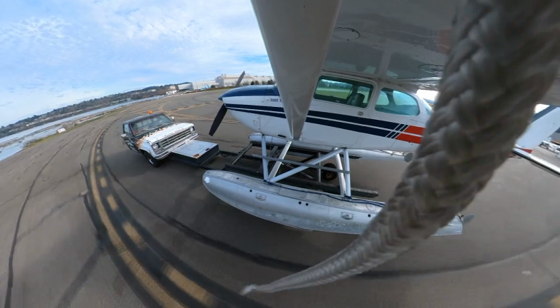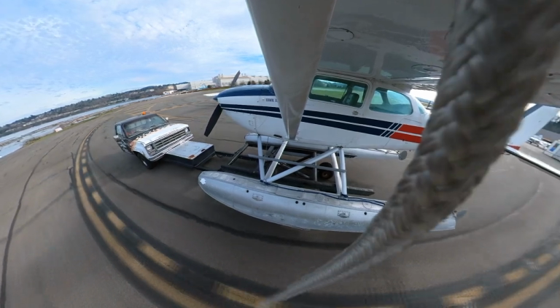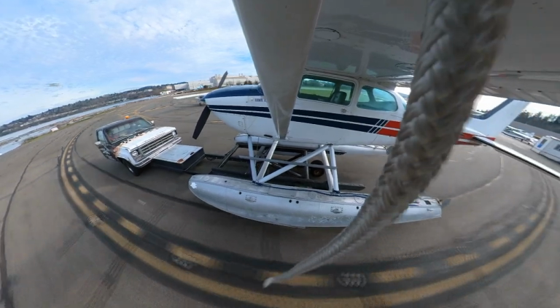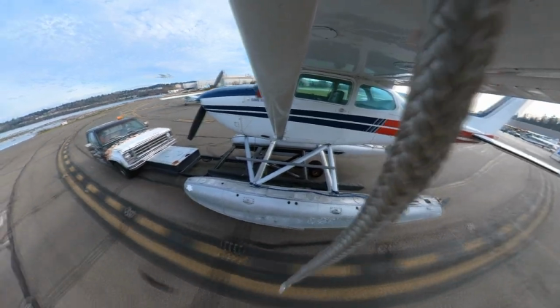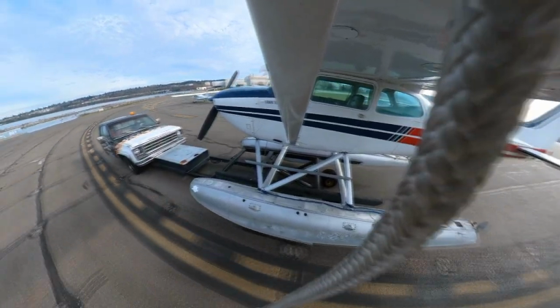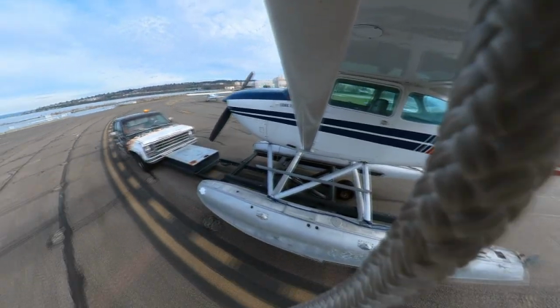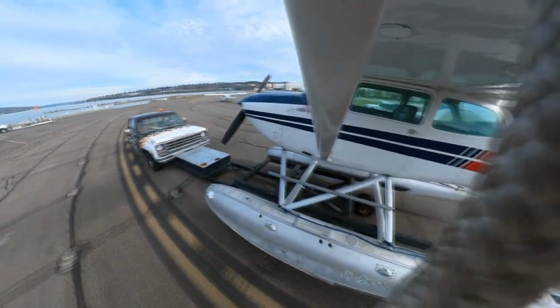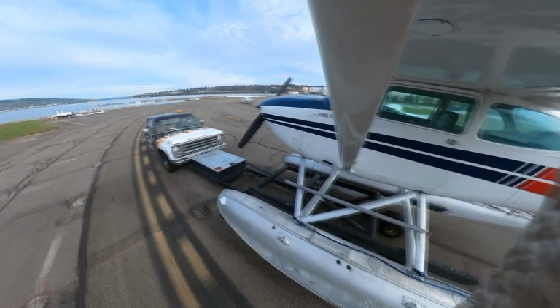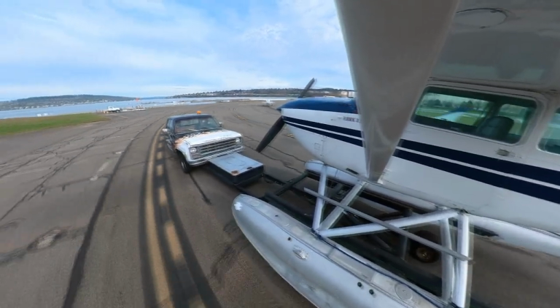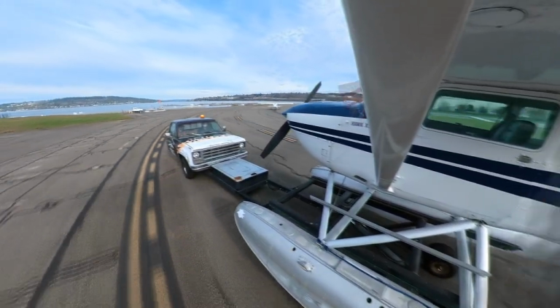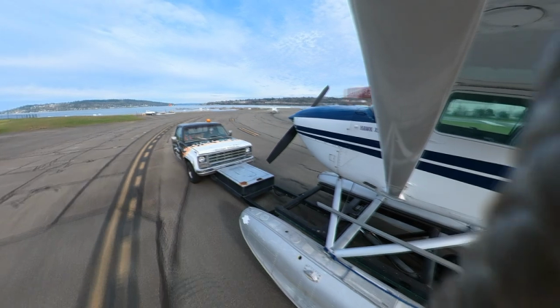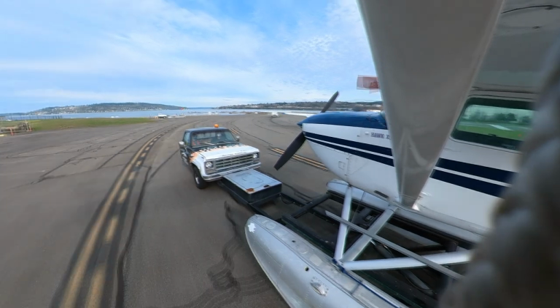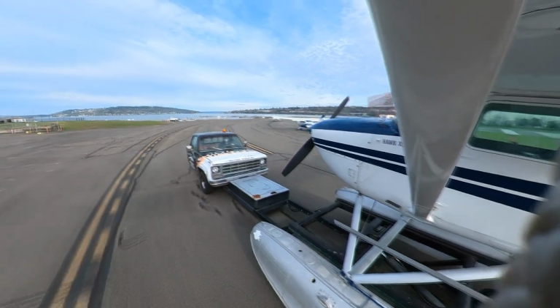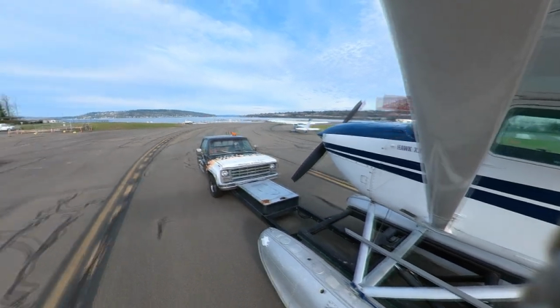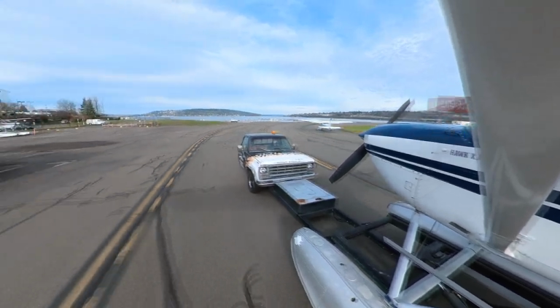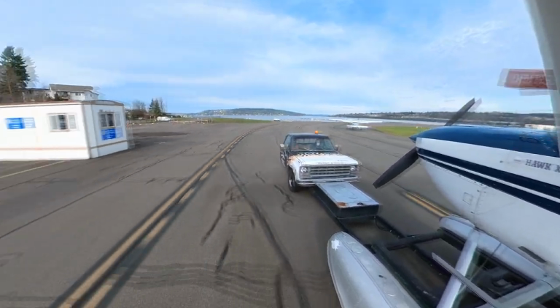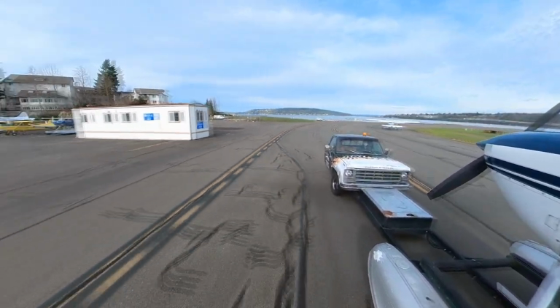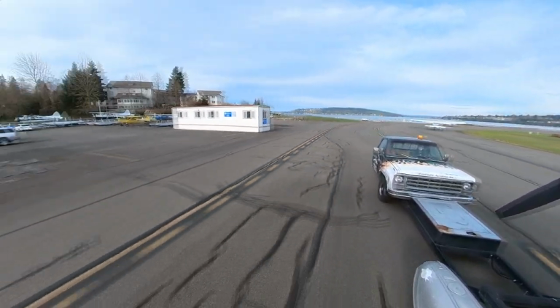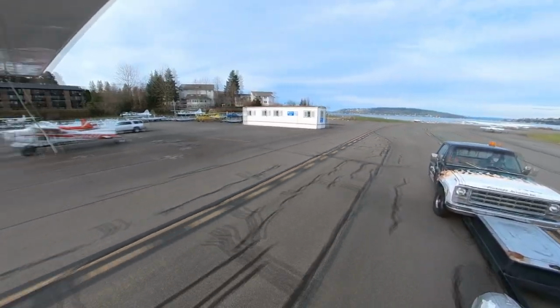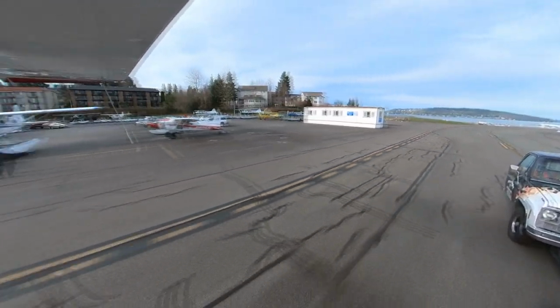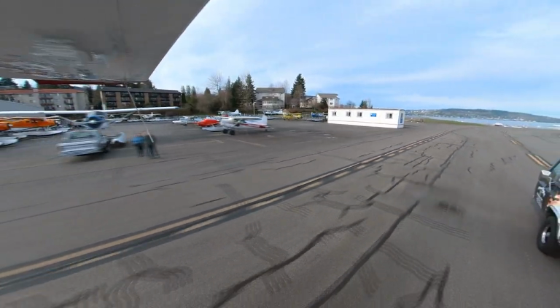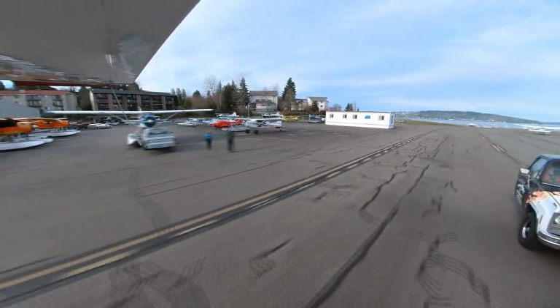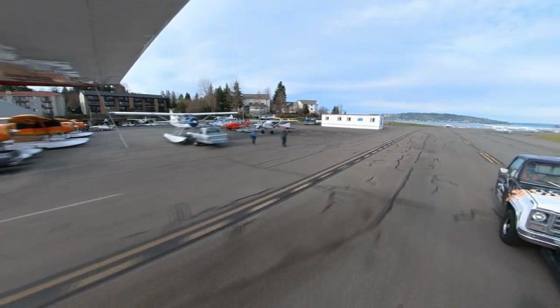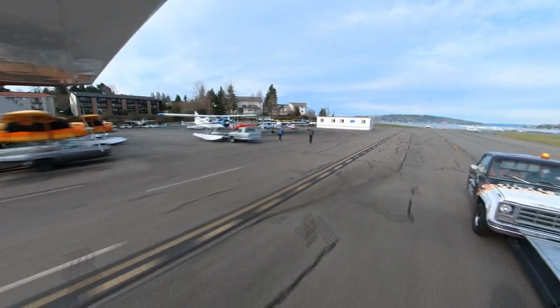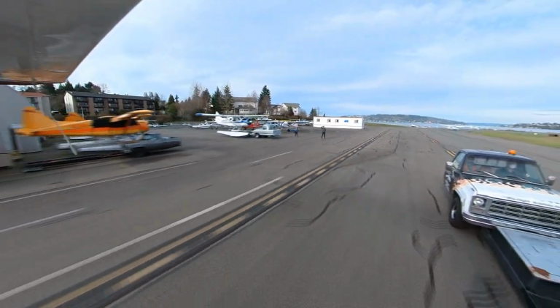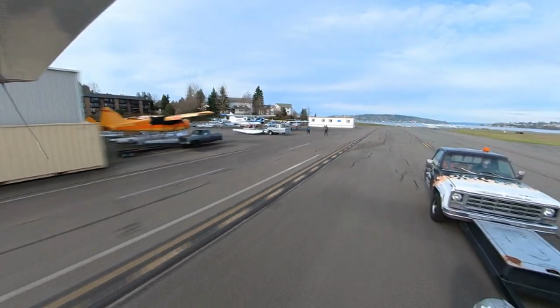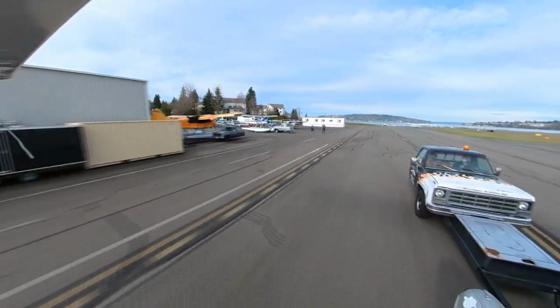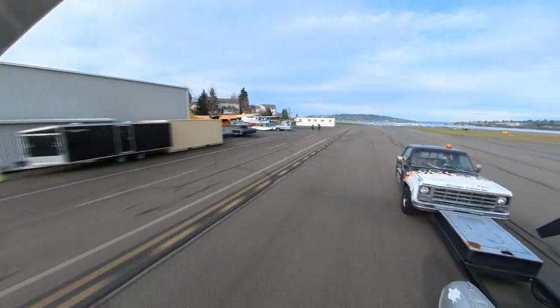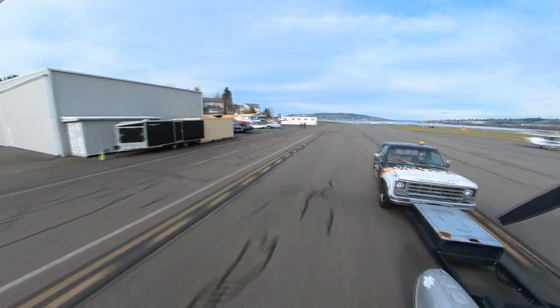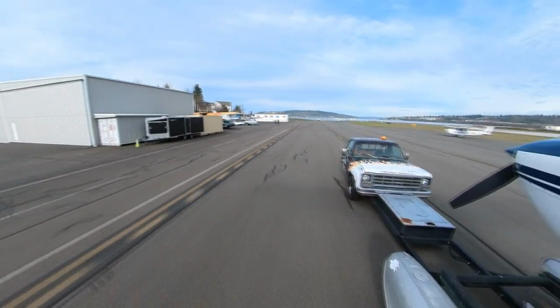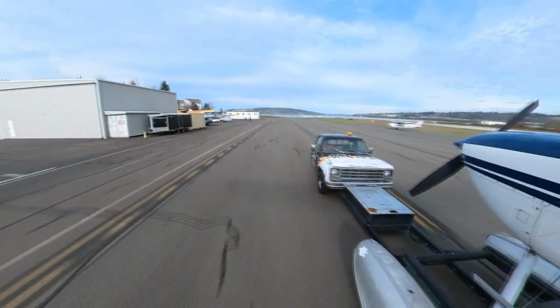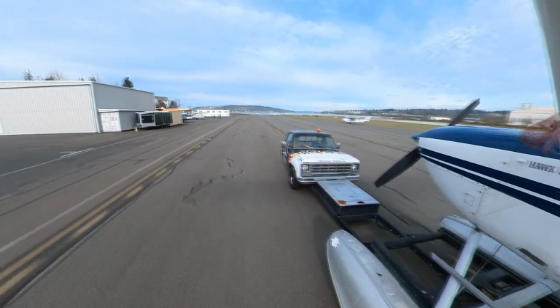I don't know who first modified a float truck like this or who currently does any conversions, but at airports with seaplane operations you'll see them around. In this video, if you look closely you can see four examples of float trucks.